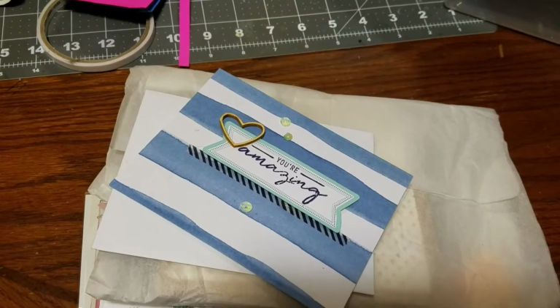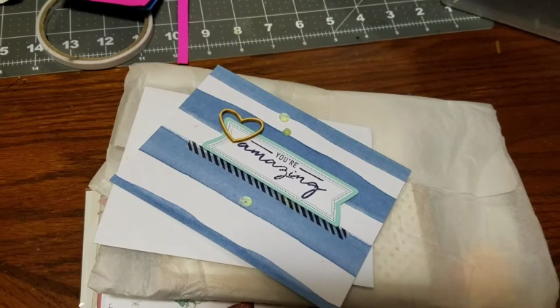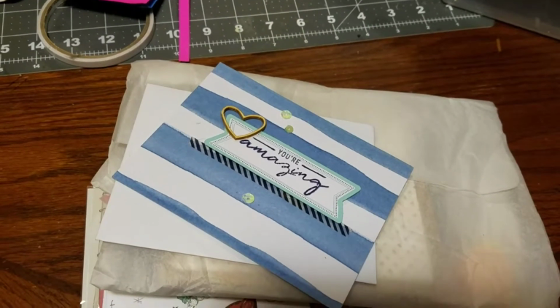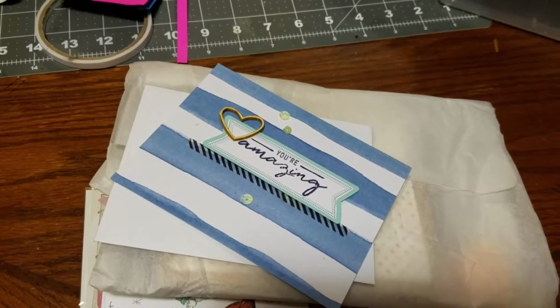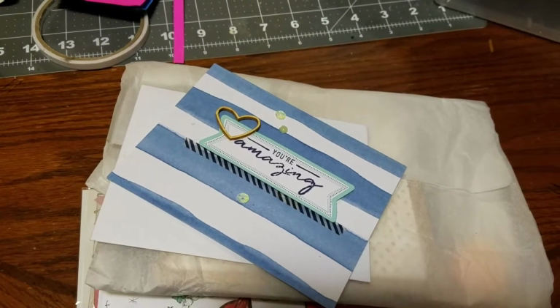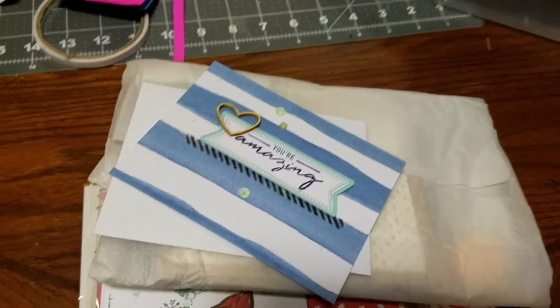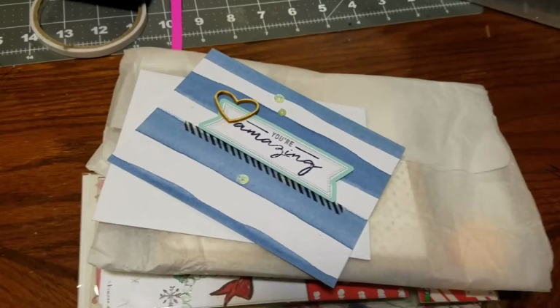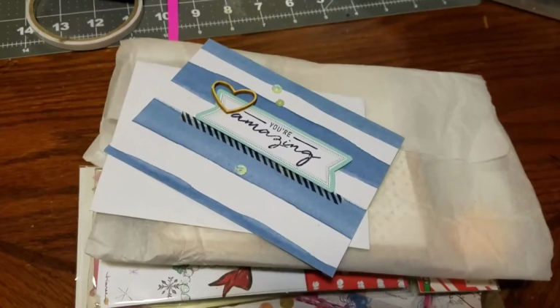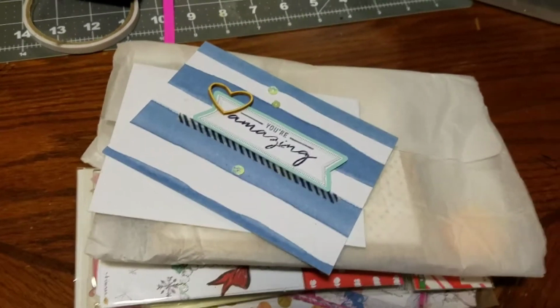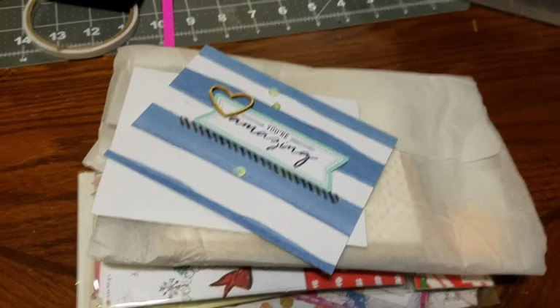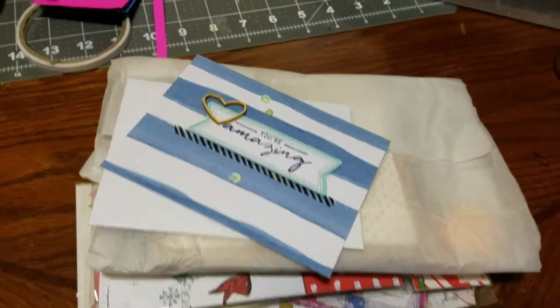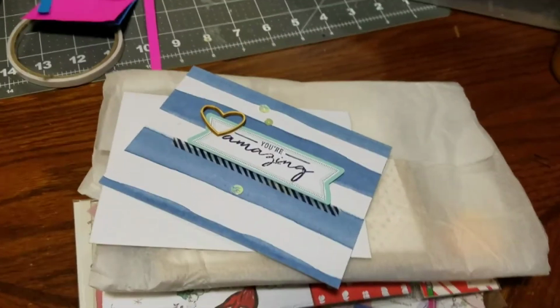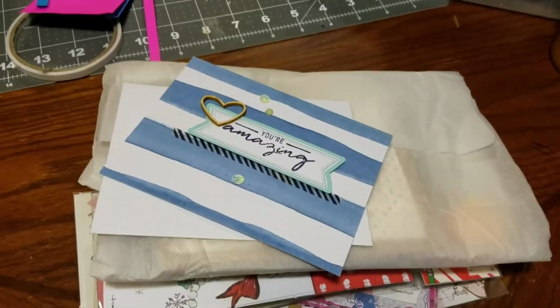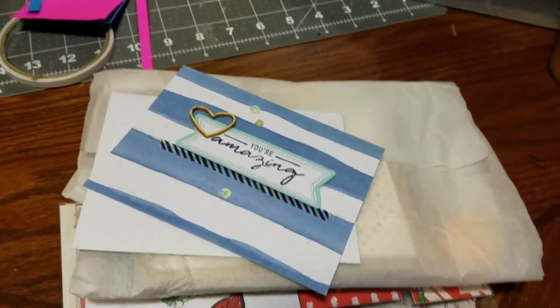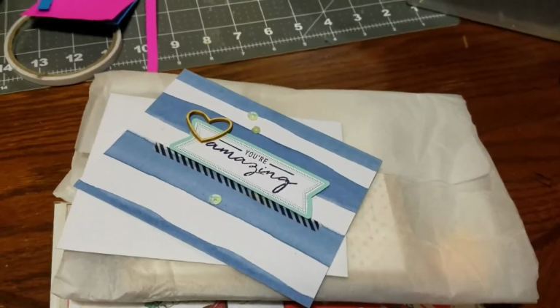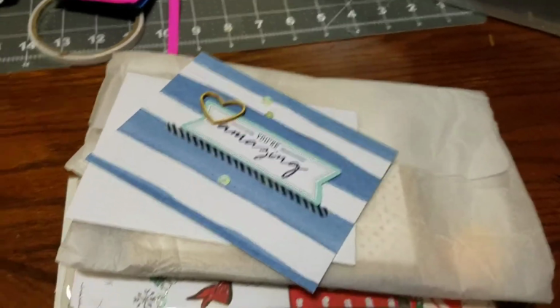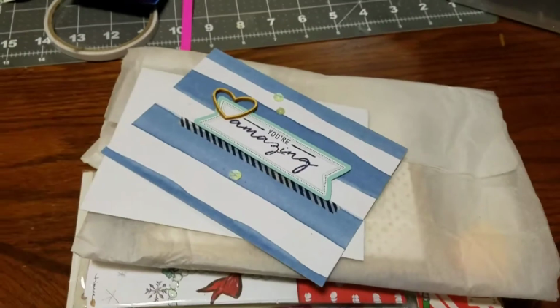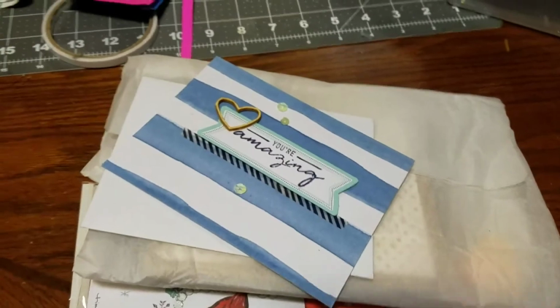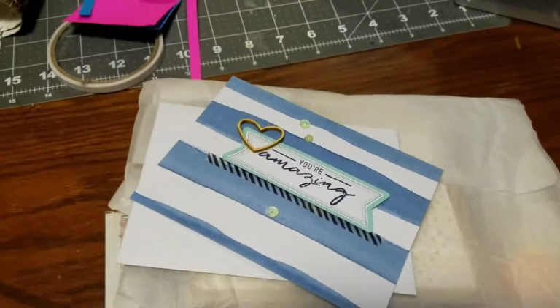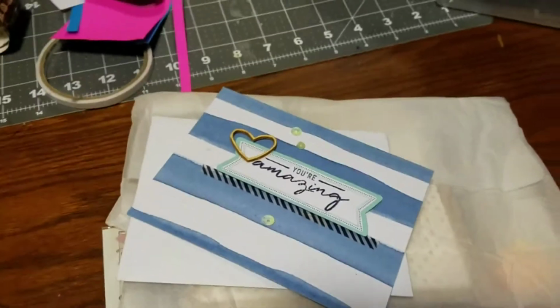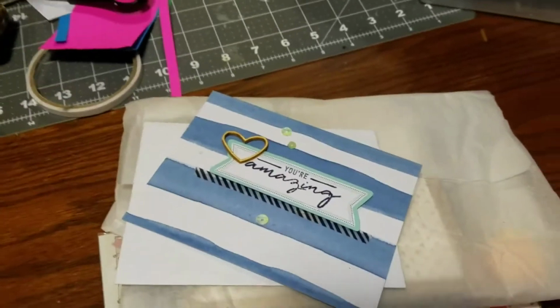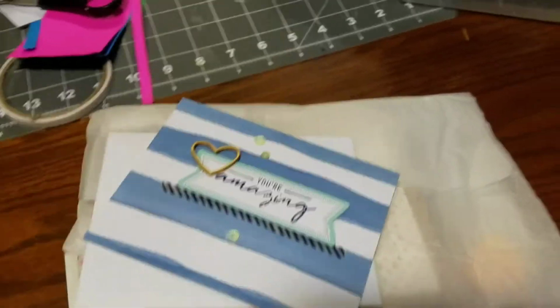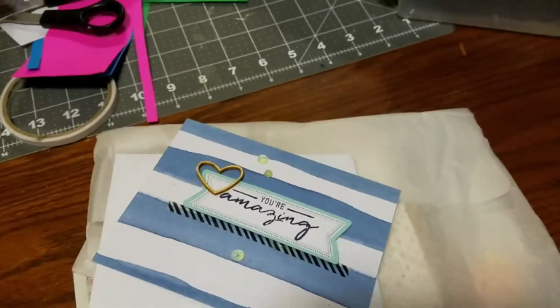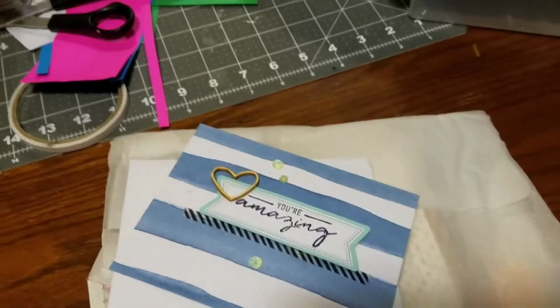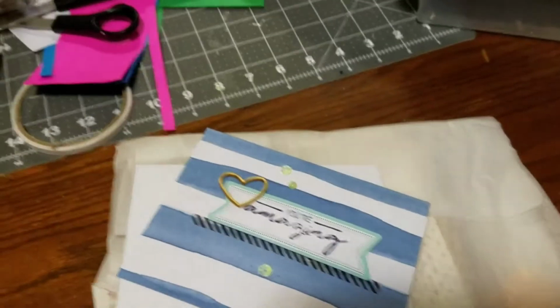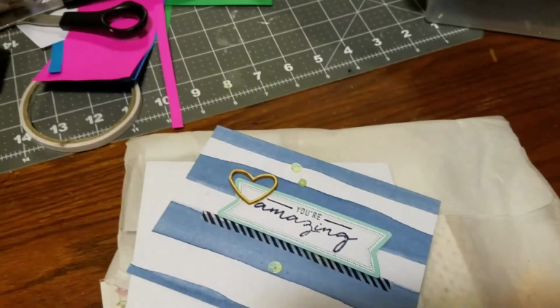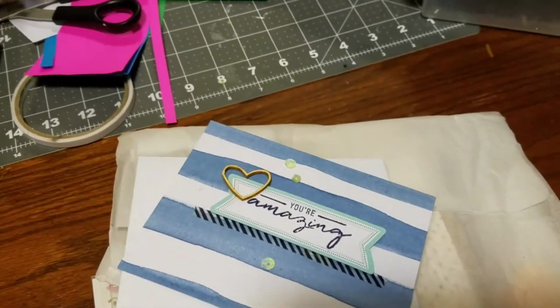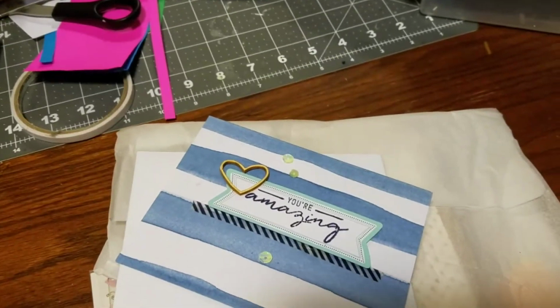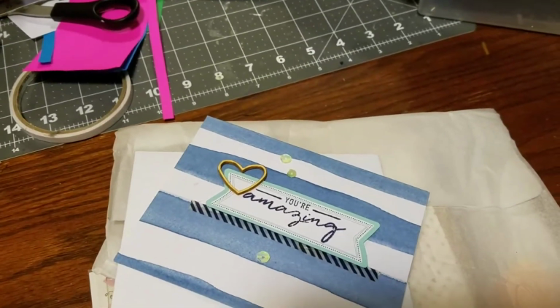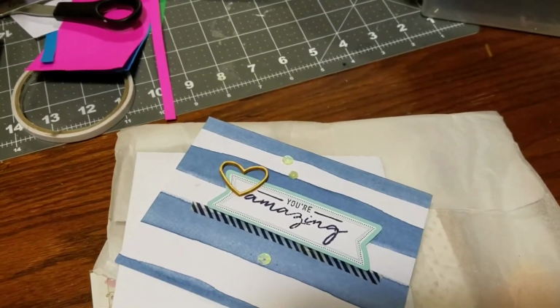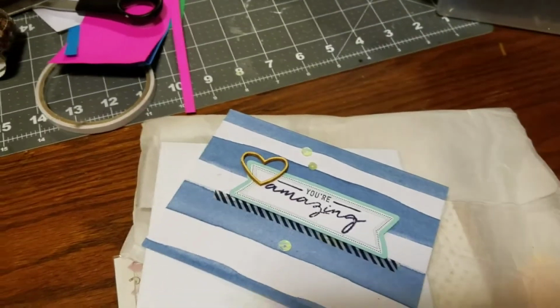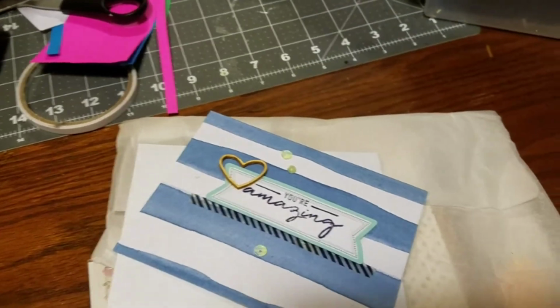Hi everyone, it's Mary Olmos — I'm sorry, Mary Seidel. I can't believe I've been married over a year and I still say Olmos.